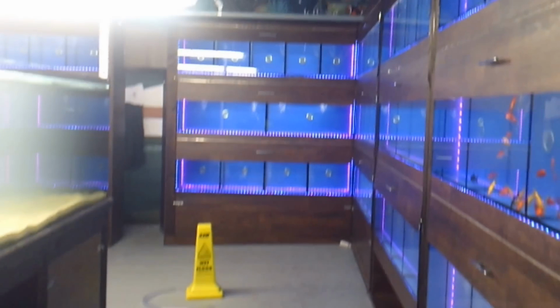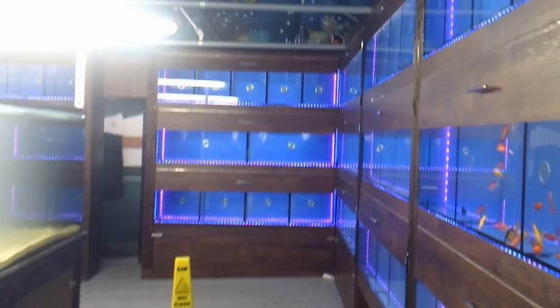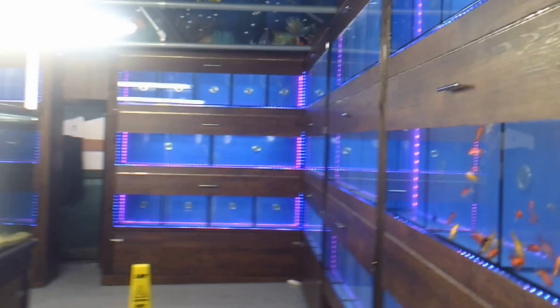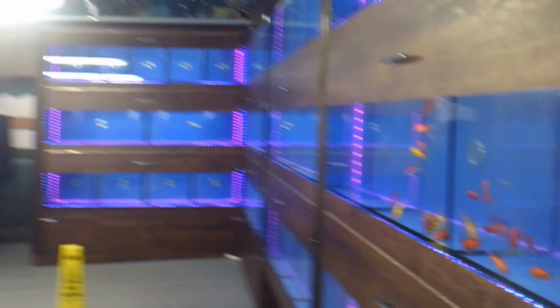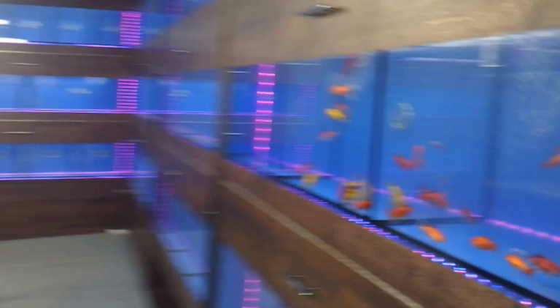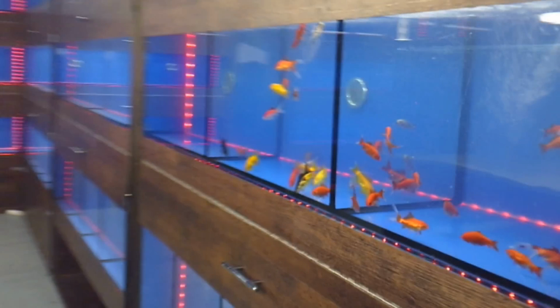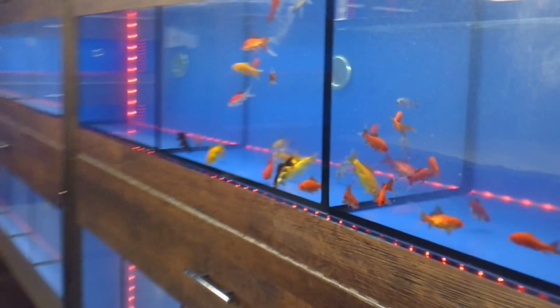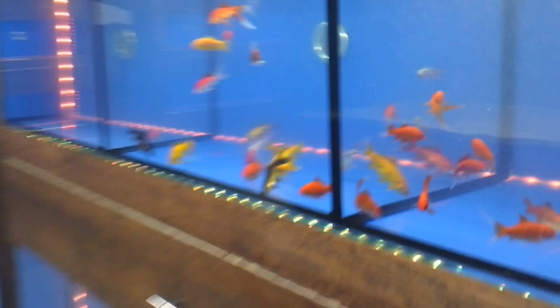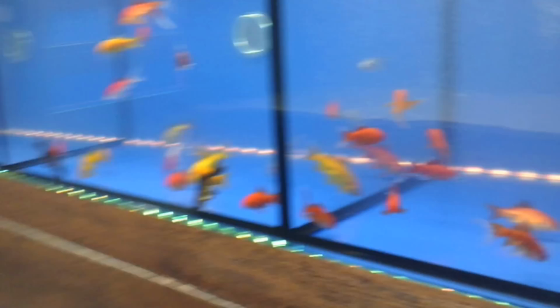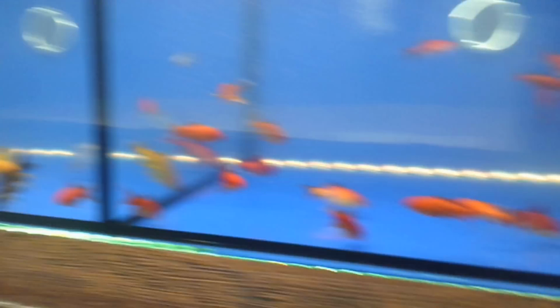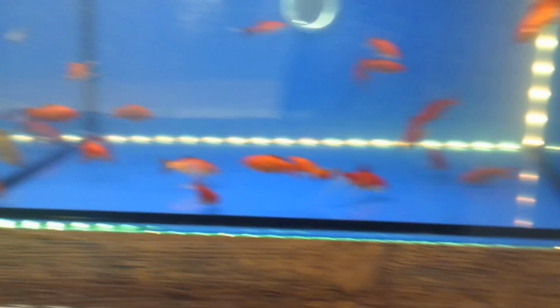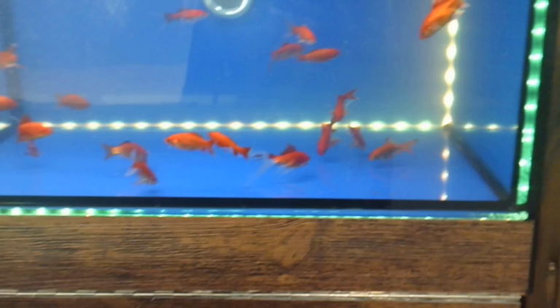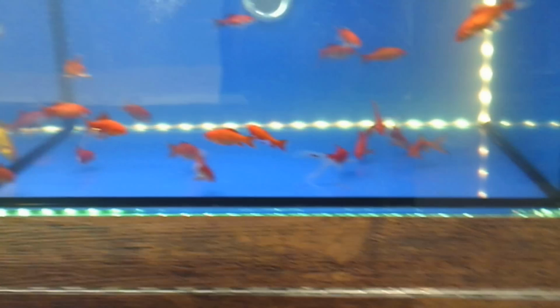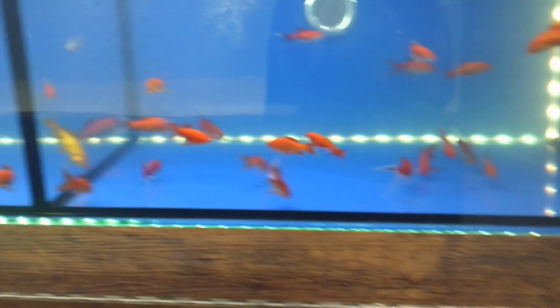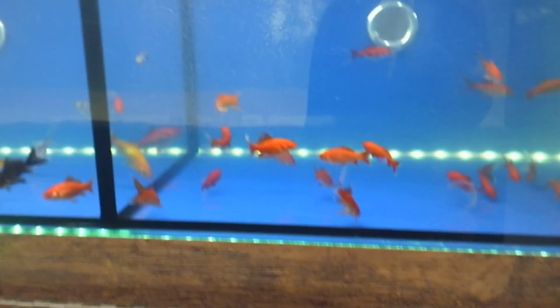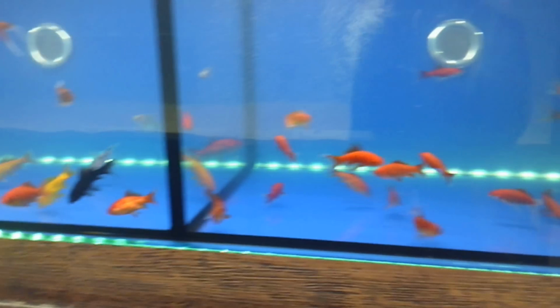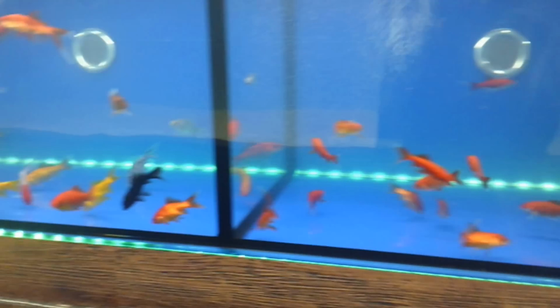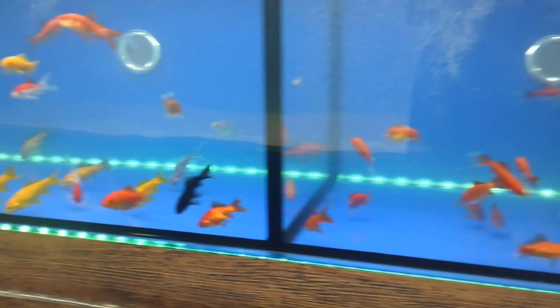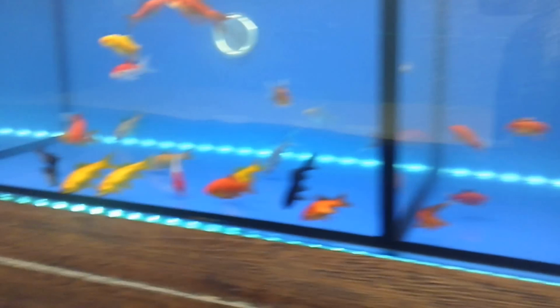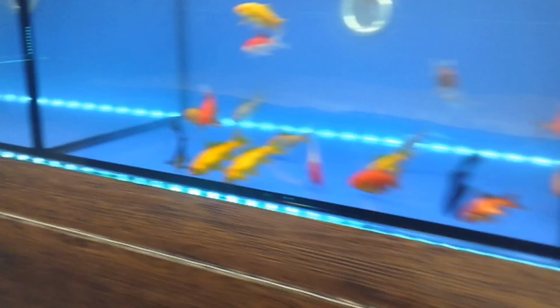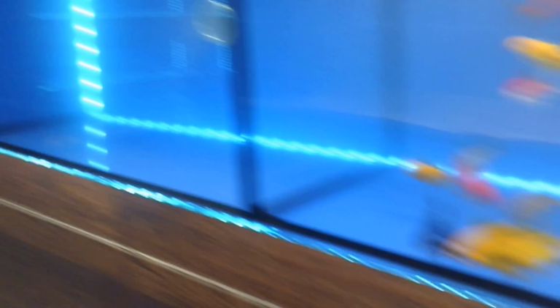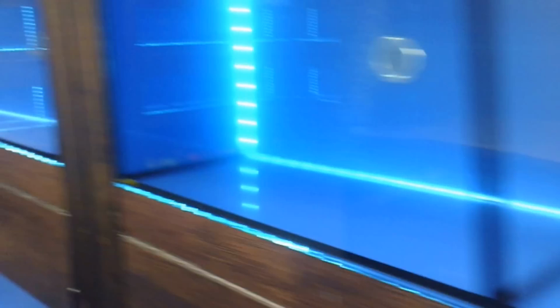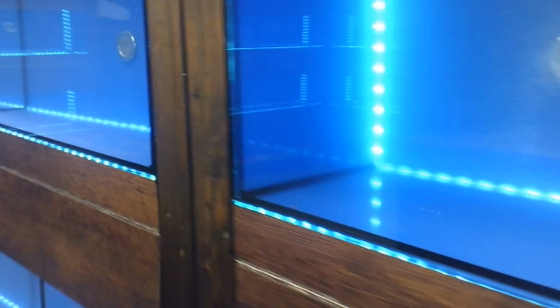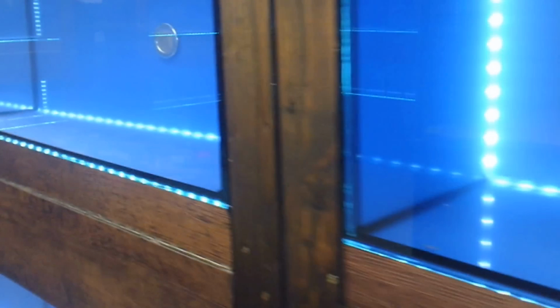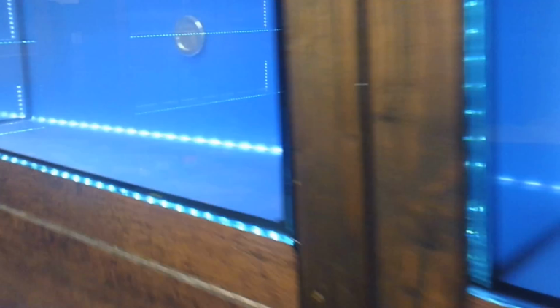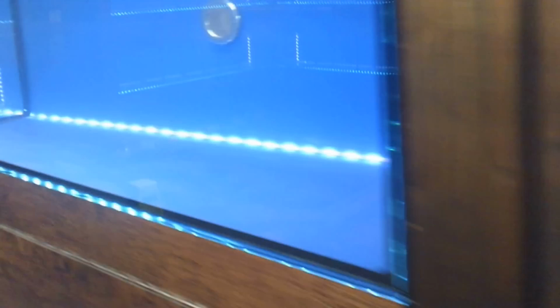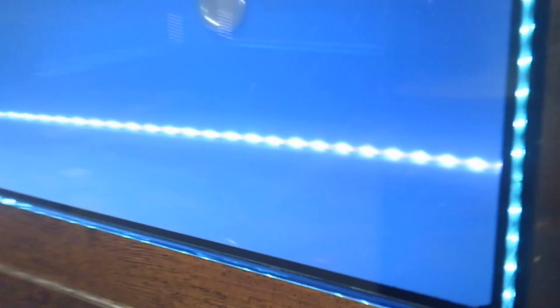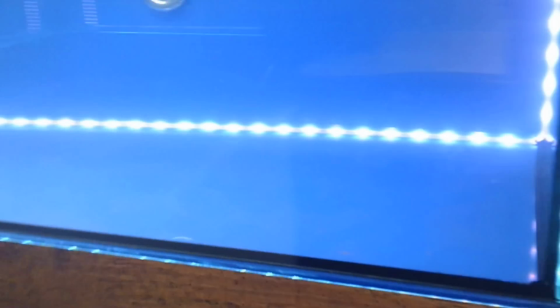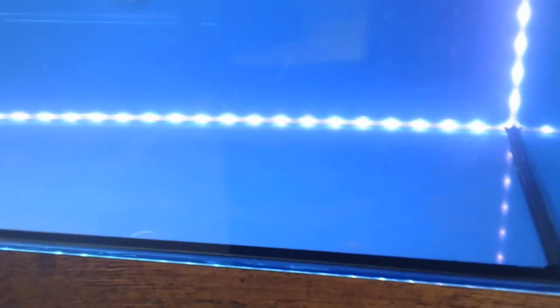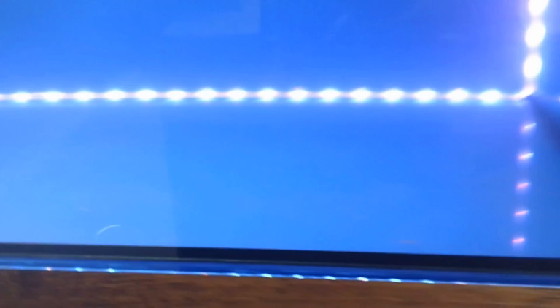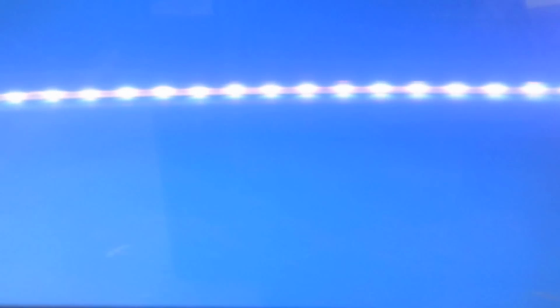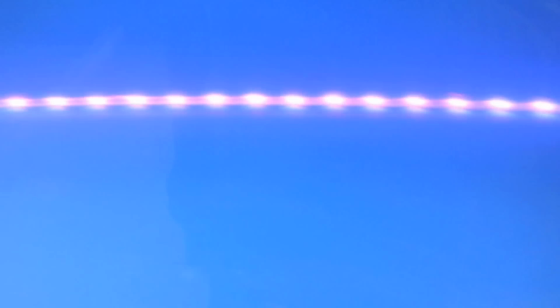Hi guys, Andy Dramatic Aquatics. Just a very, very quick update because we're running extremely late. But what we've managed to do today is get these ones cleaned out a little bit.